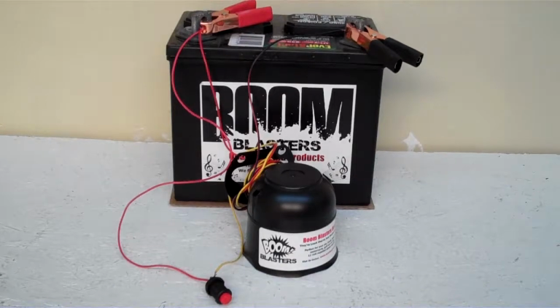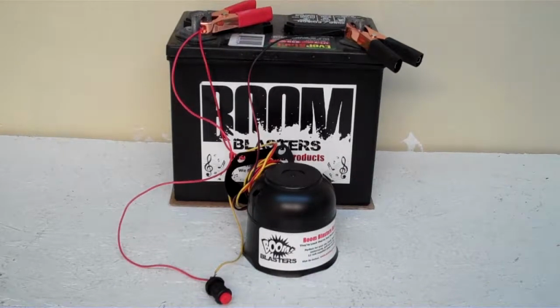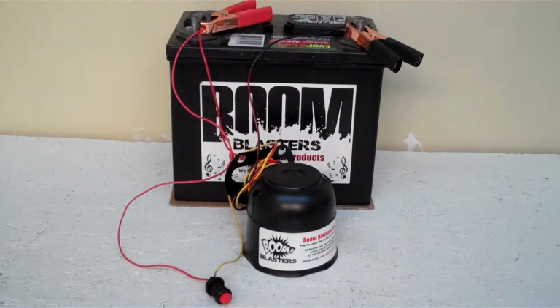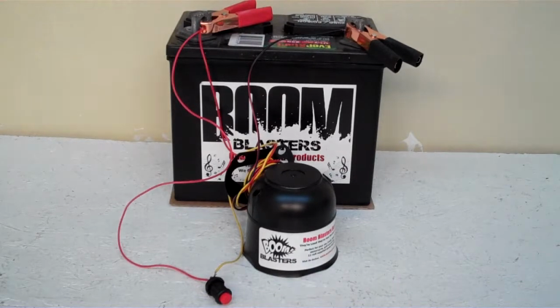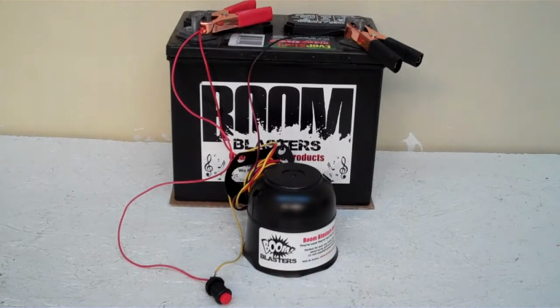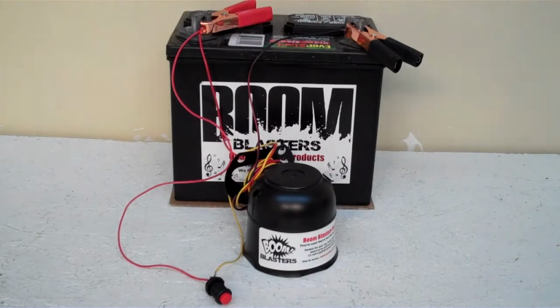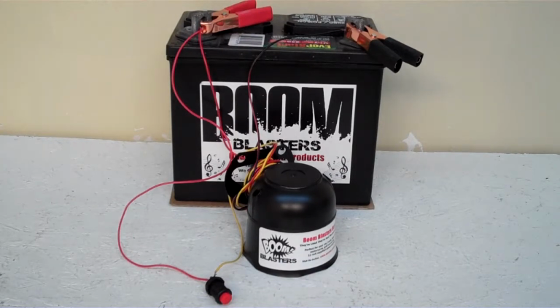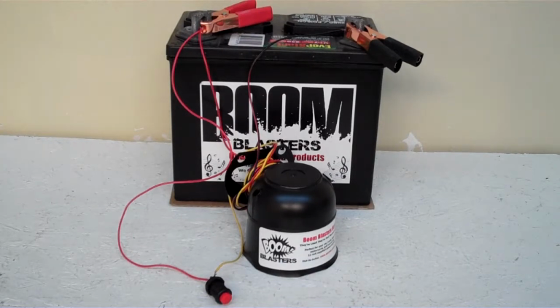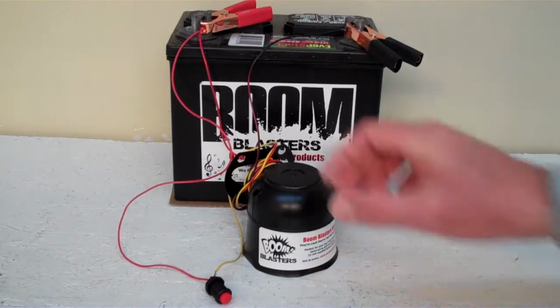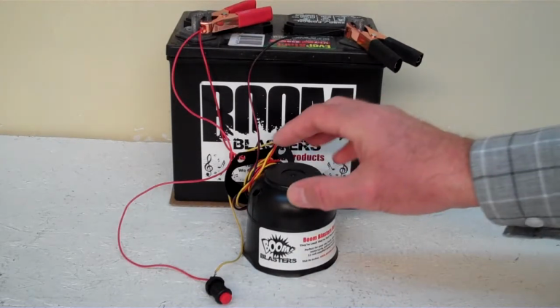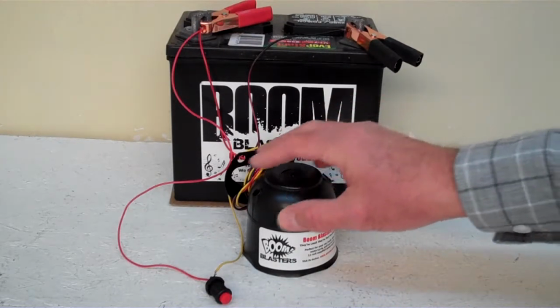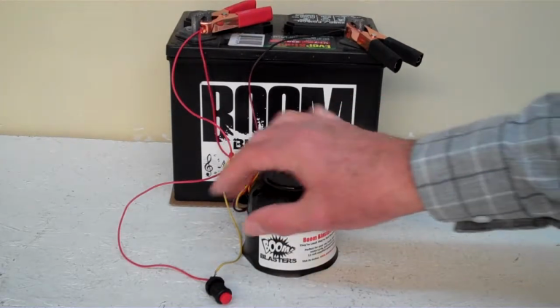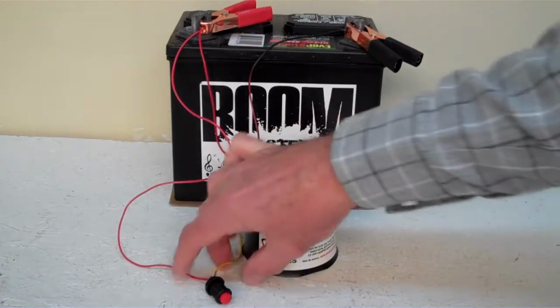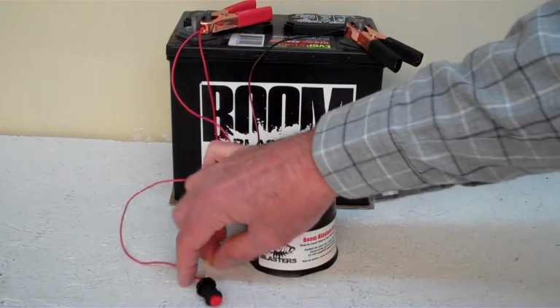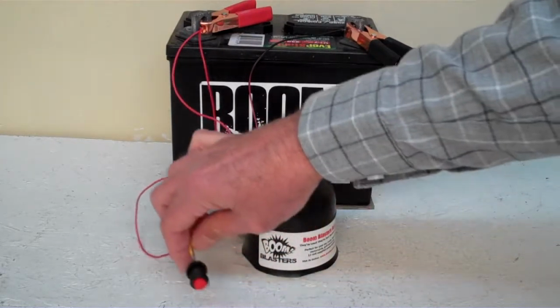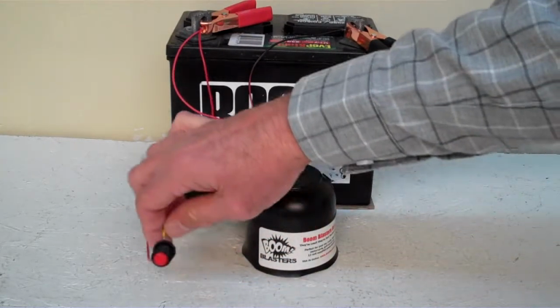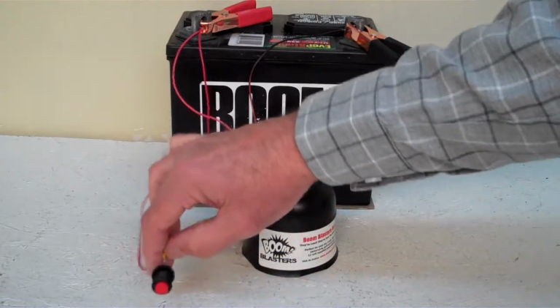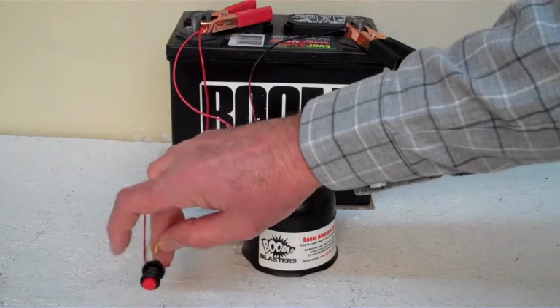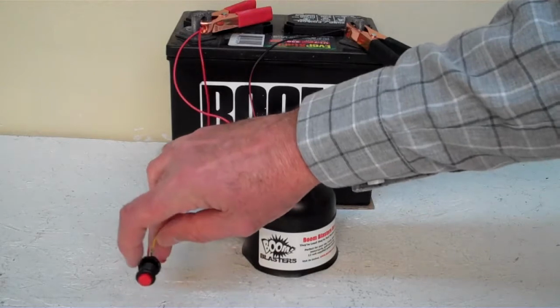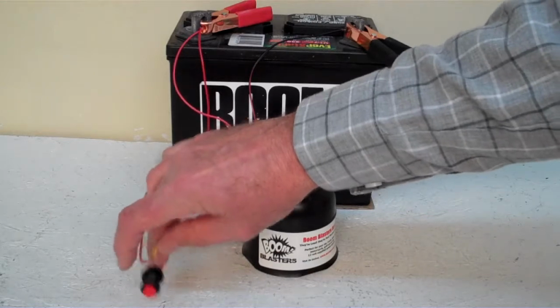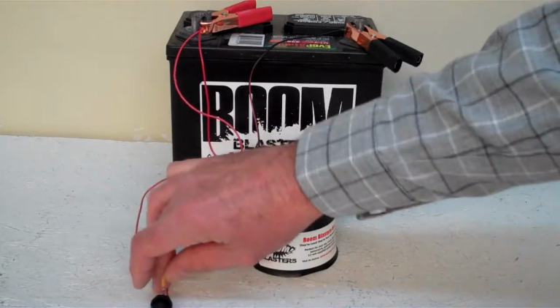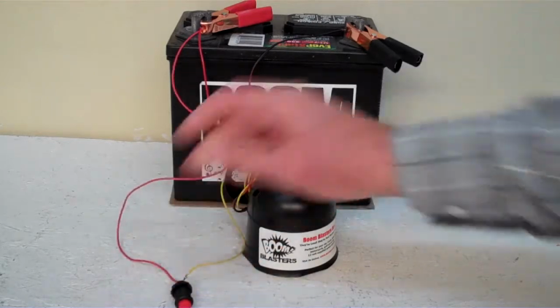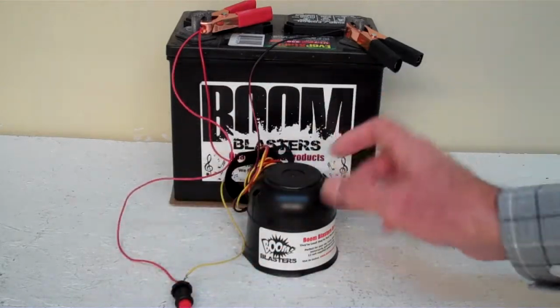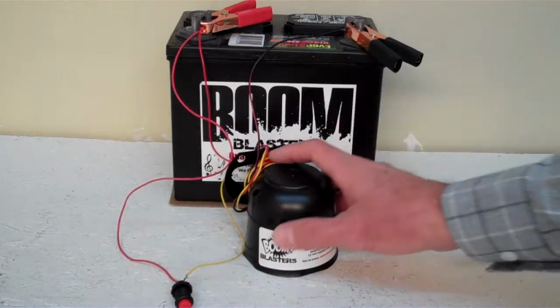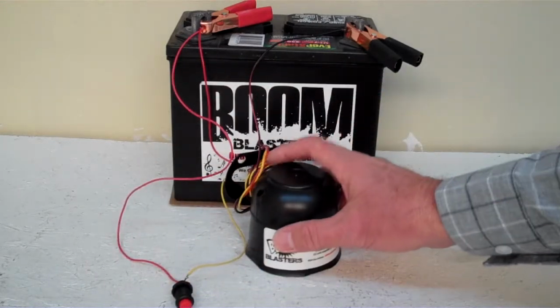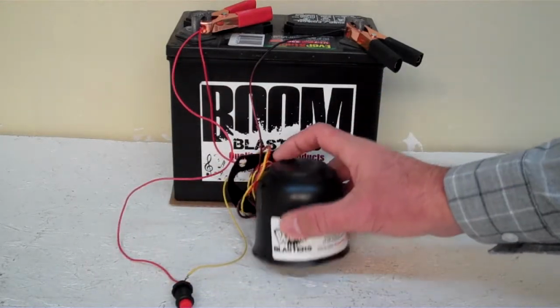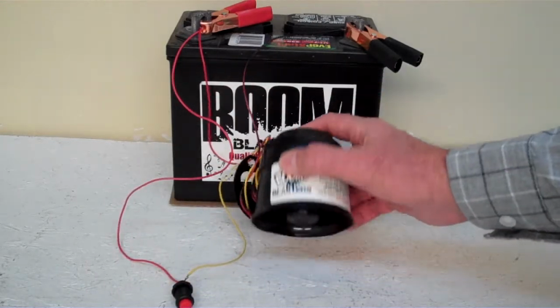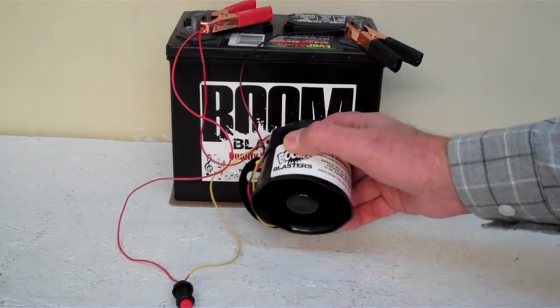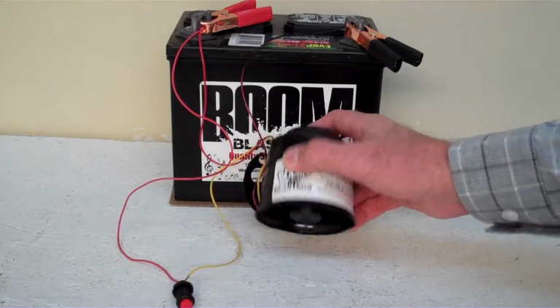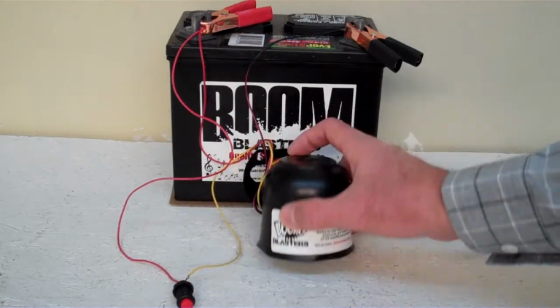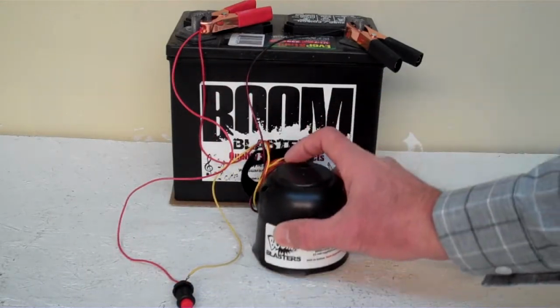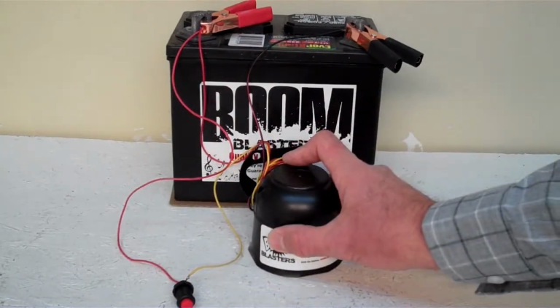Hey everyone, this is our train horn whistle sounds car horn — this is our button version of the horn, it comes with a button which is included. Now we've got this horn facing down; it's pretty loud, so we don't want to hurt our ears here.